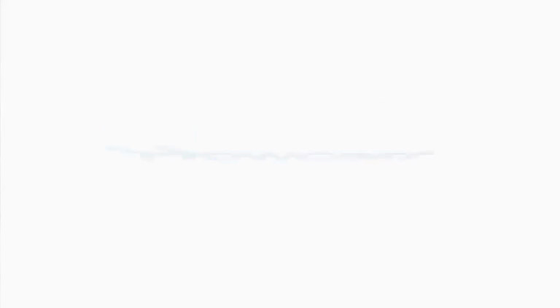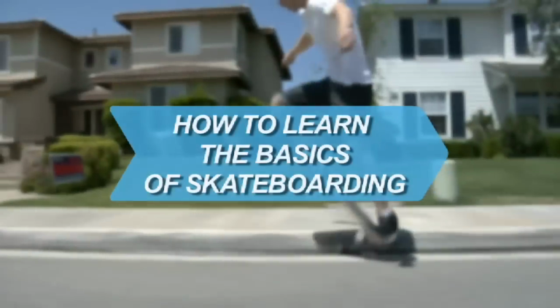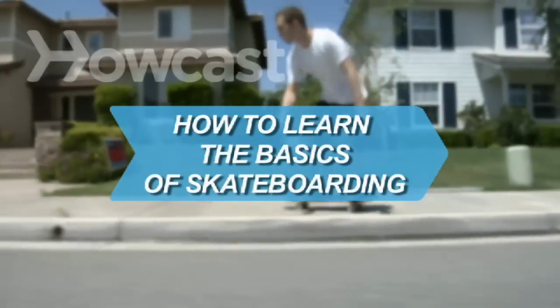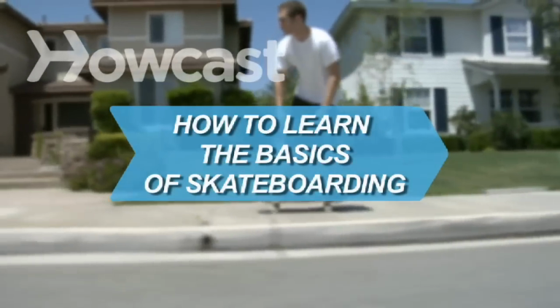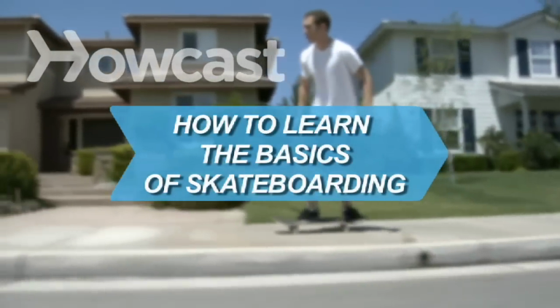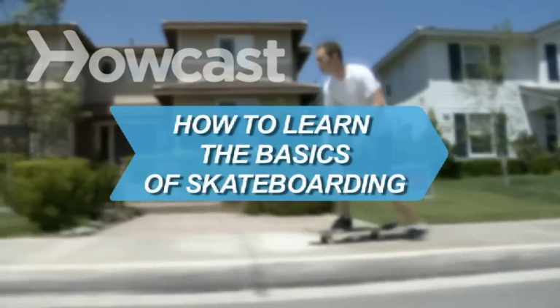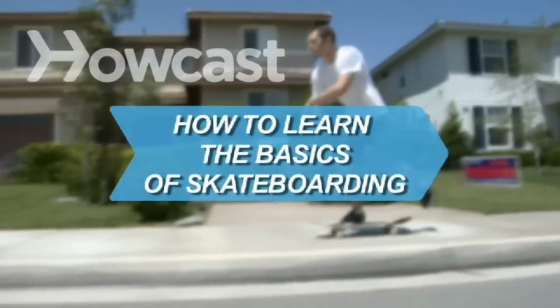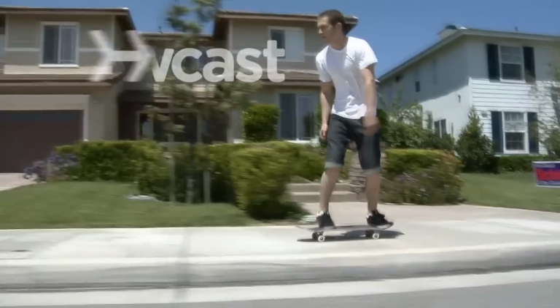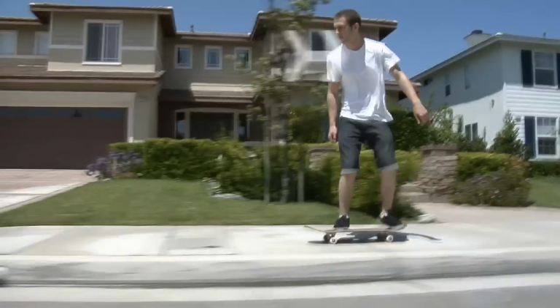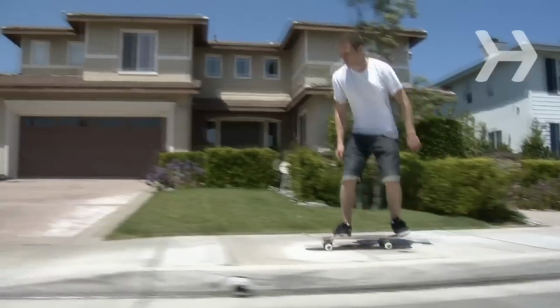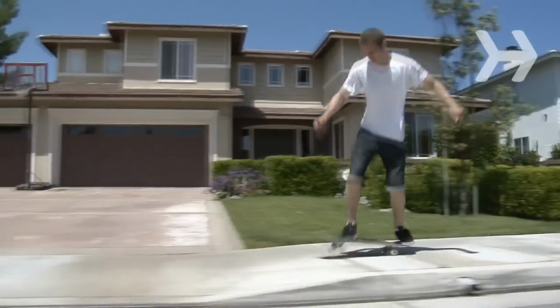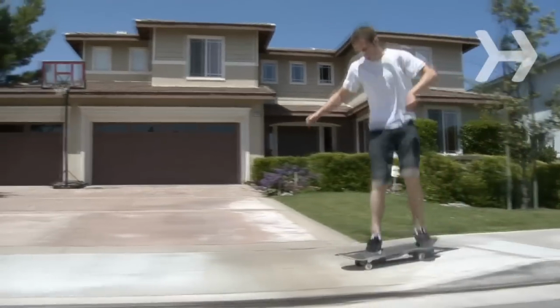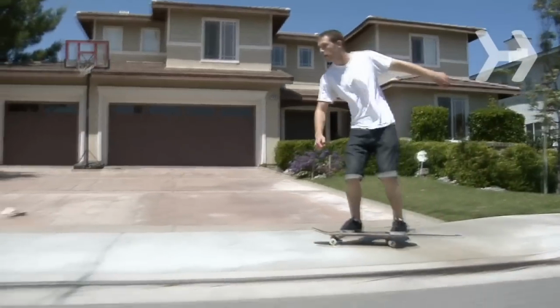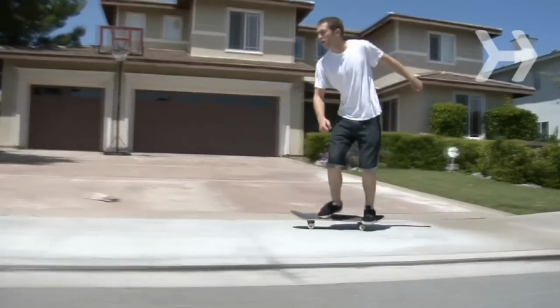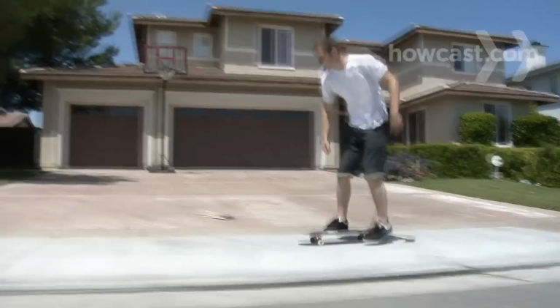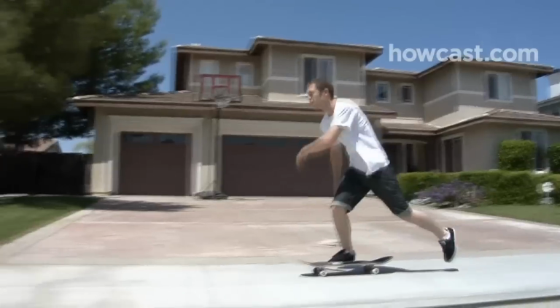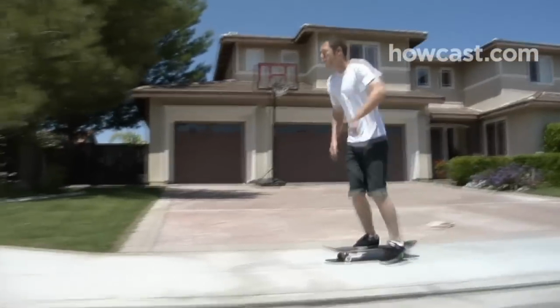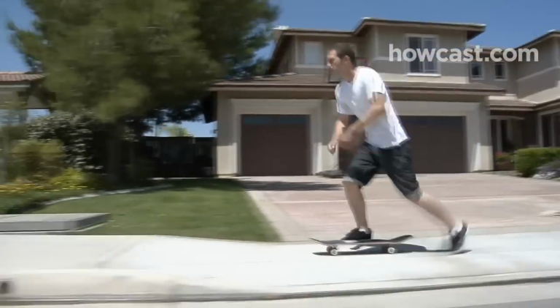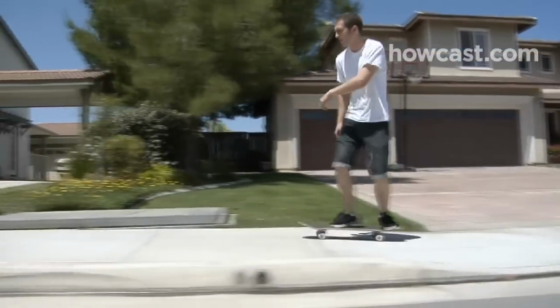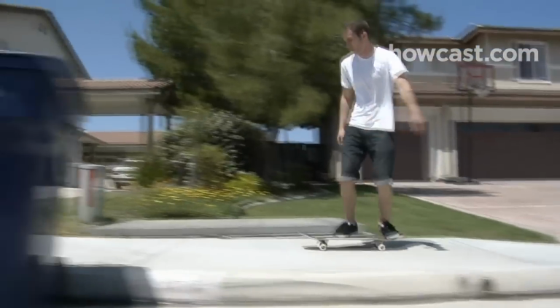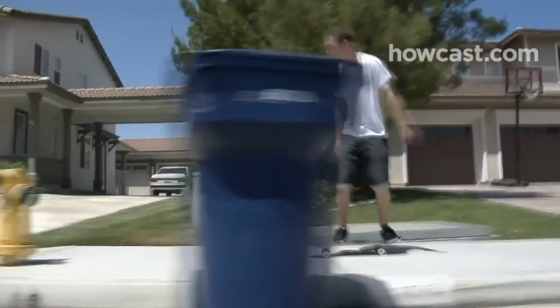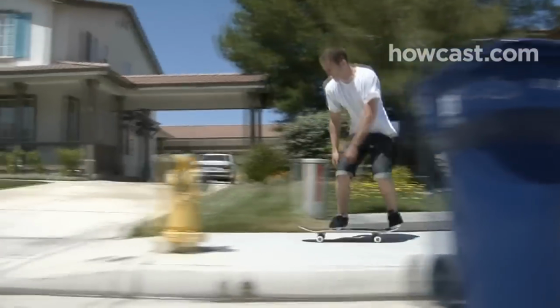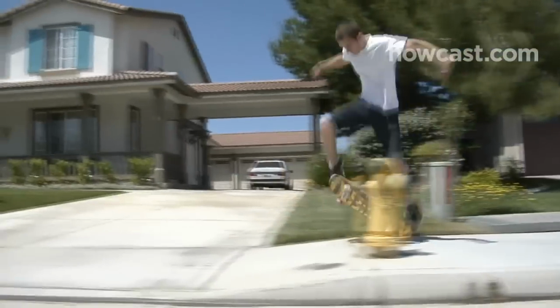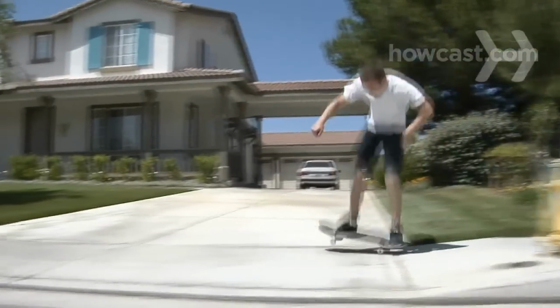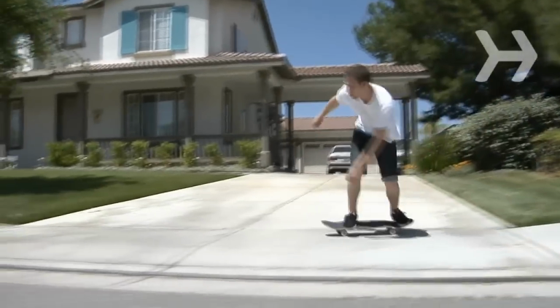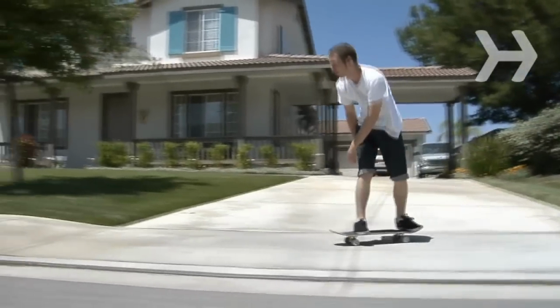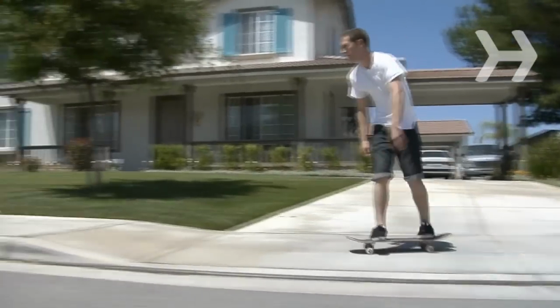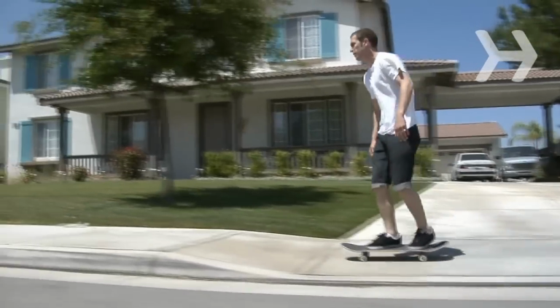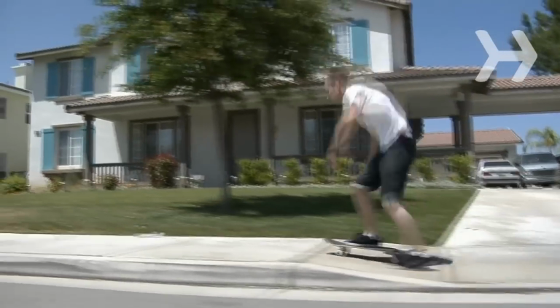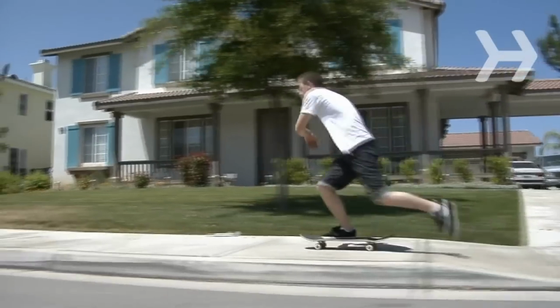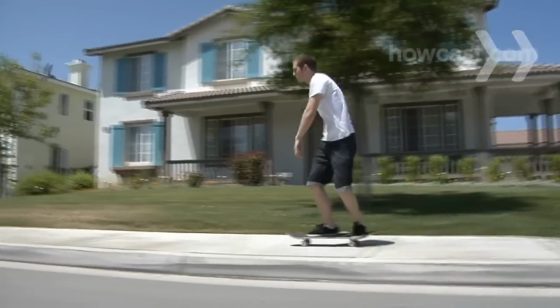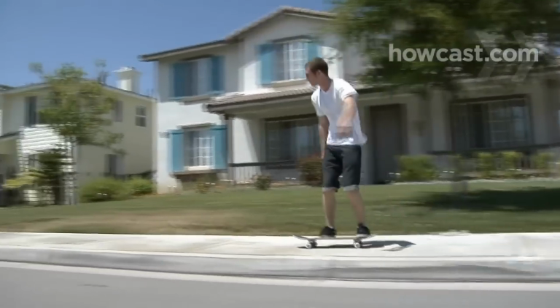How to Learn the Basics of Skateboarding. Initially an offshoot of California's surf scene, this extreme sport has taken America by storm. Before you can execute sweet tricks, you need to start with the basics.